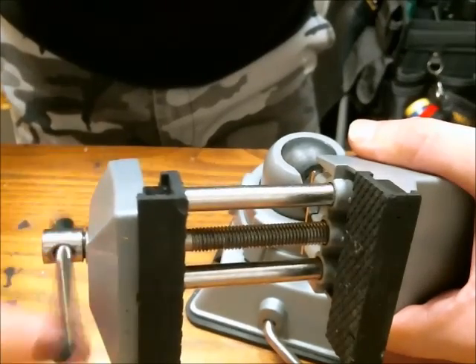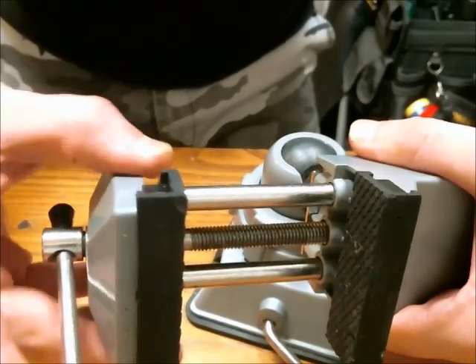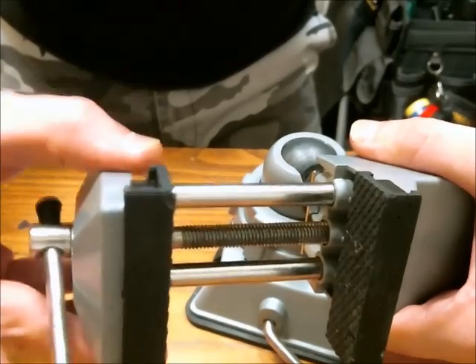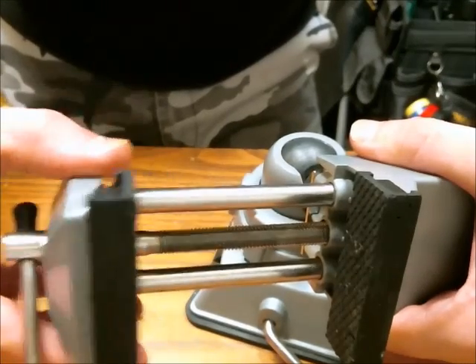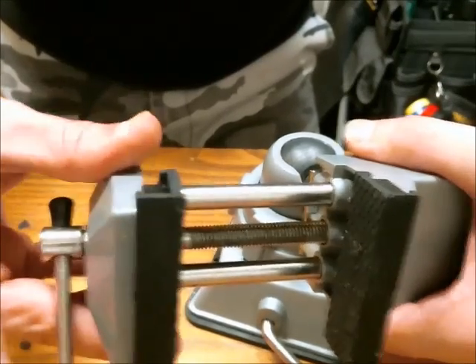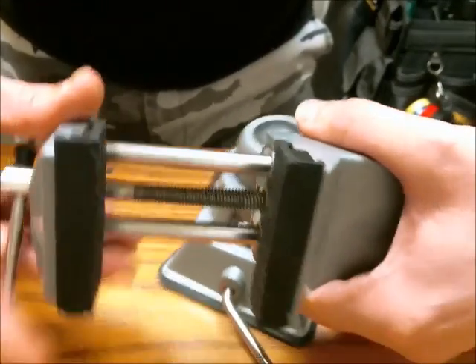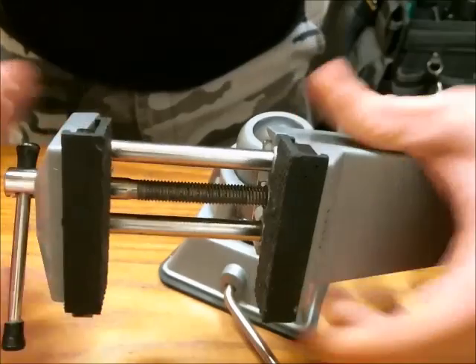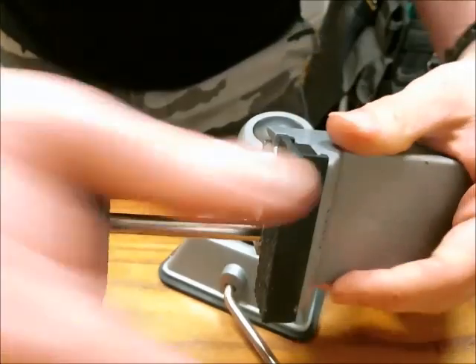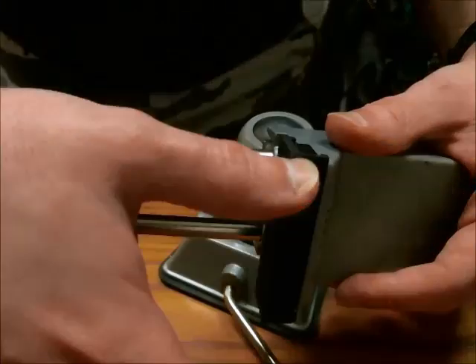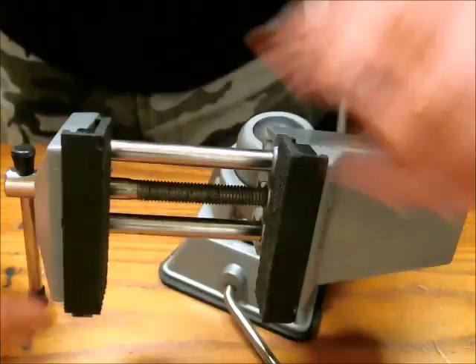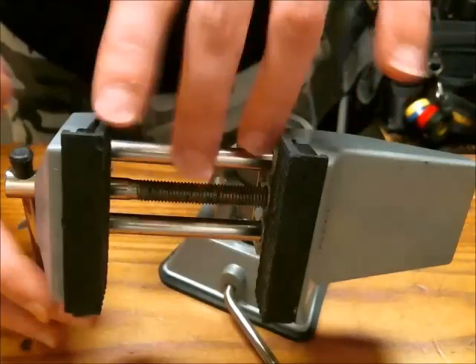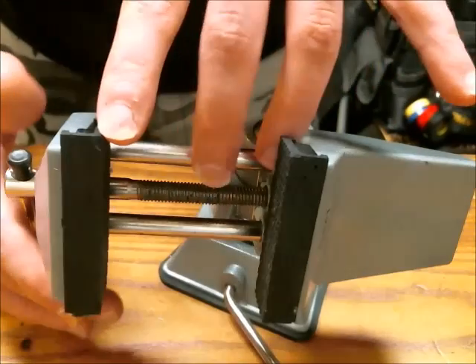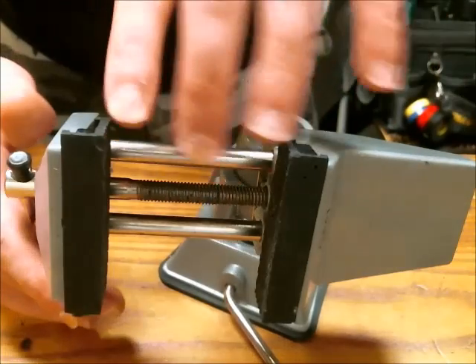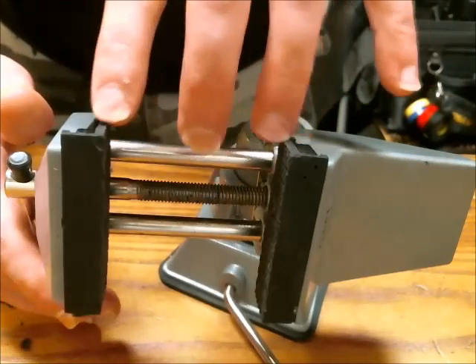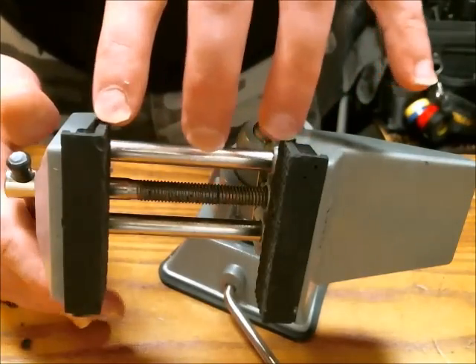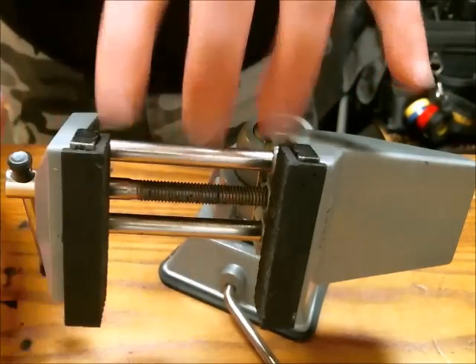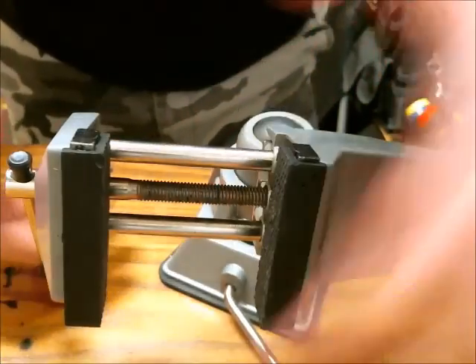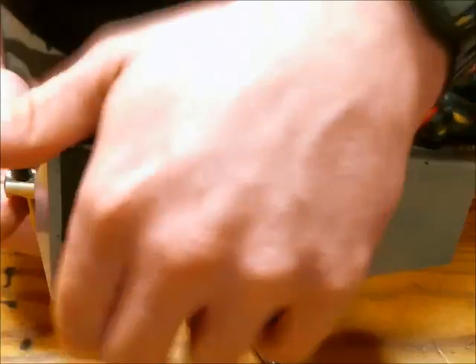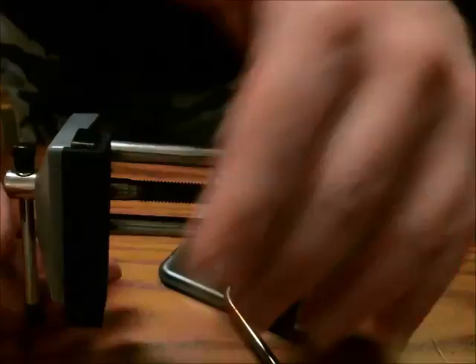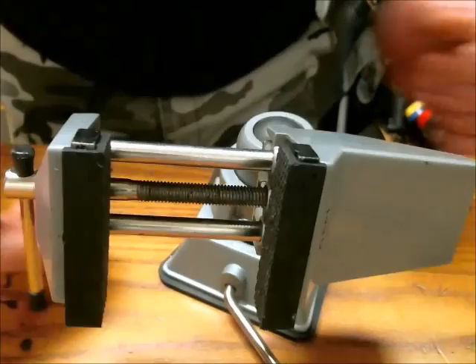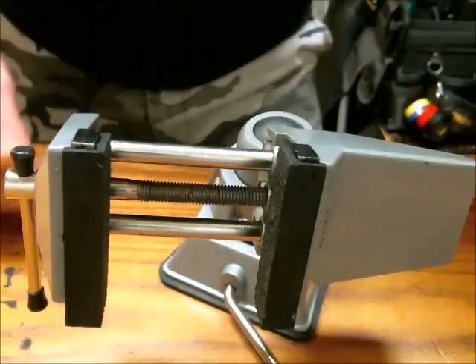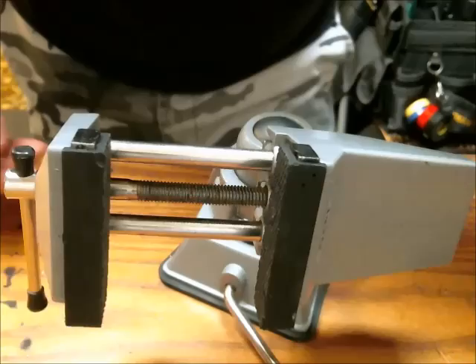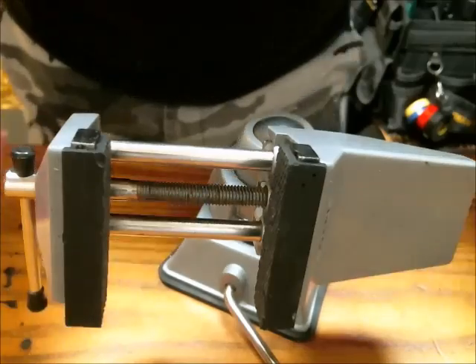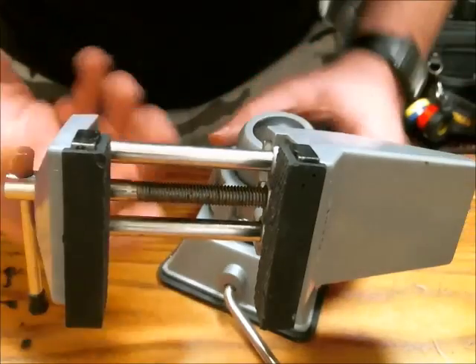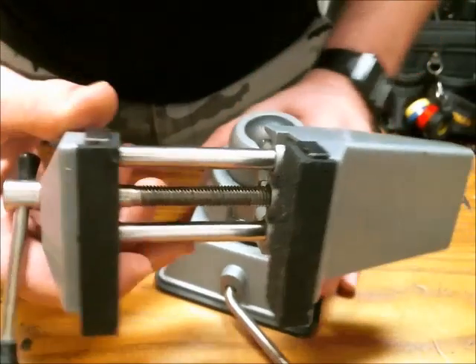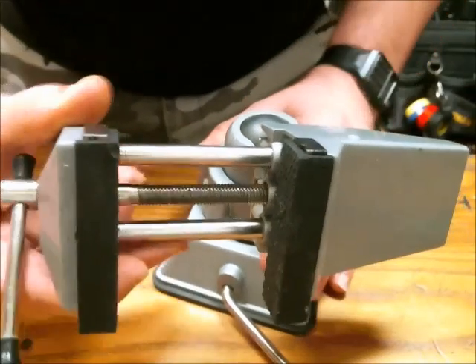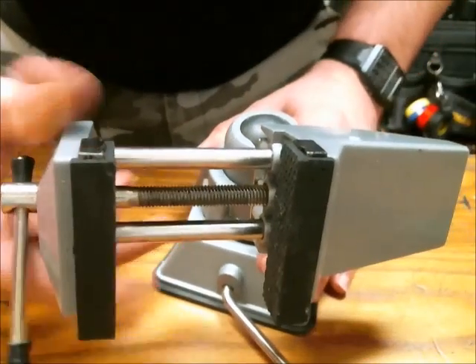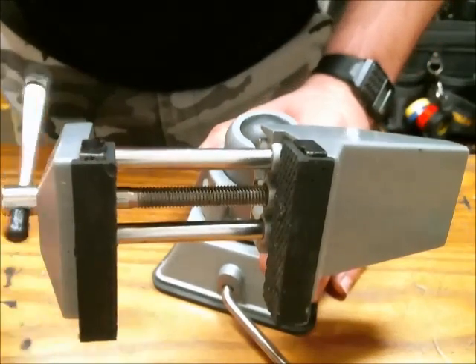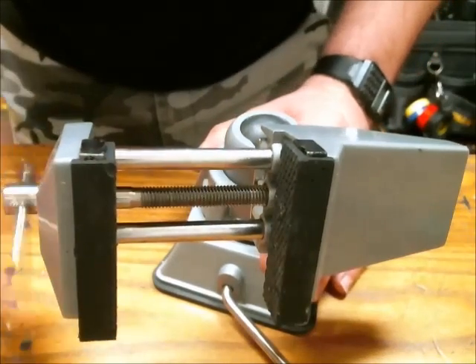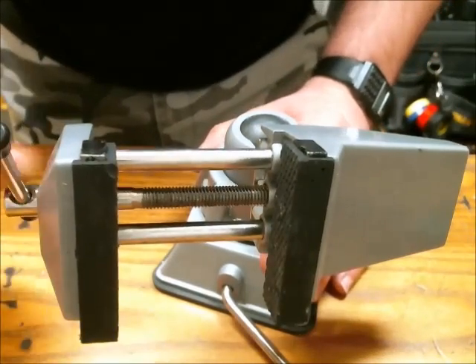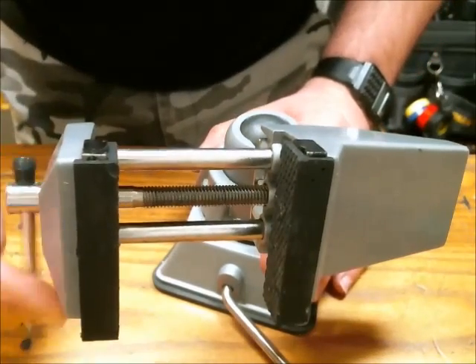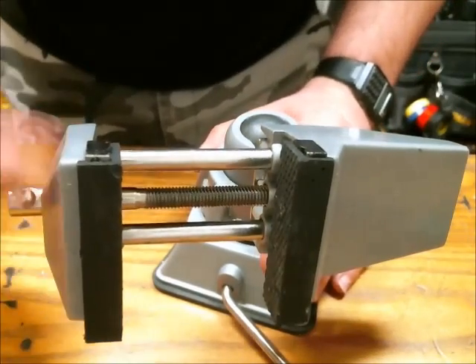It maxes out right there — maybe three and some inches, maybe four. It's got a decent range of motion, so you can put a larger board in there if you need to. It works quite well.